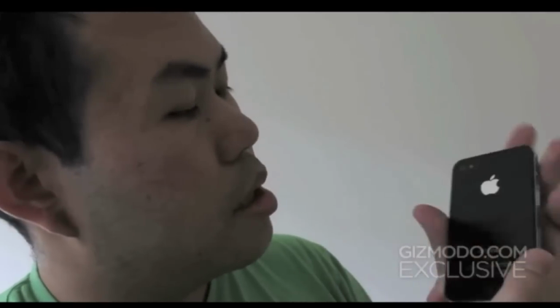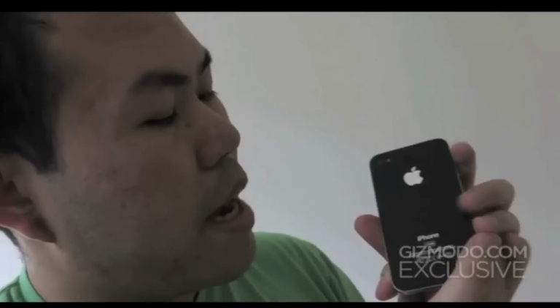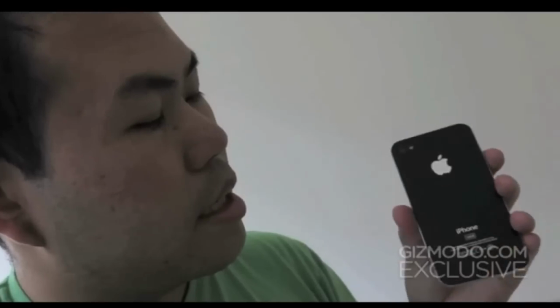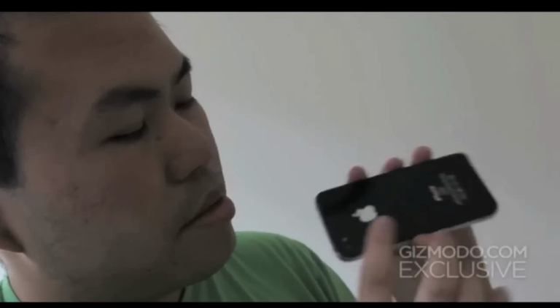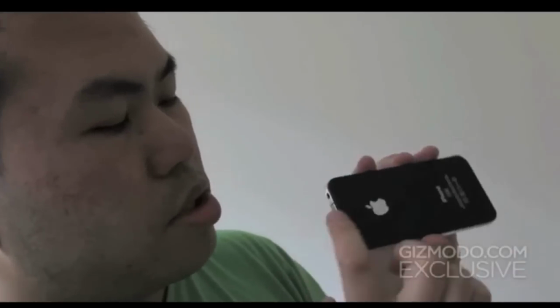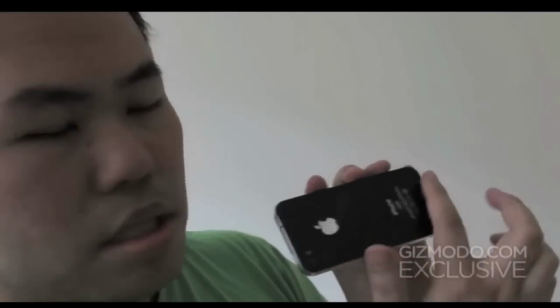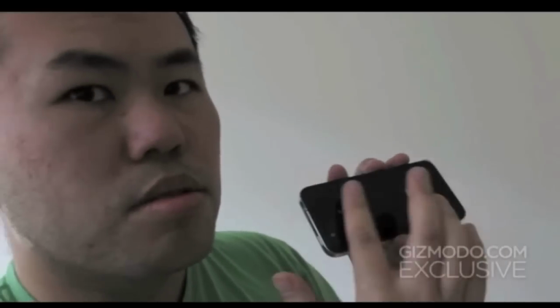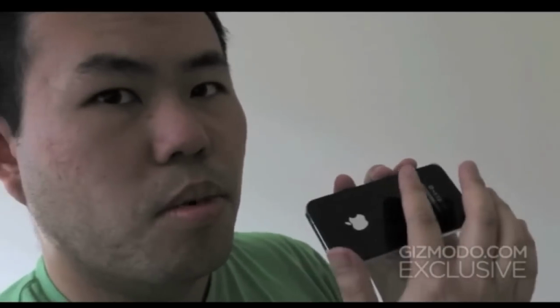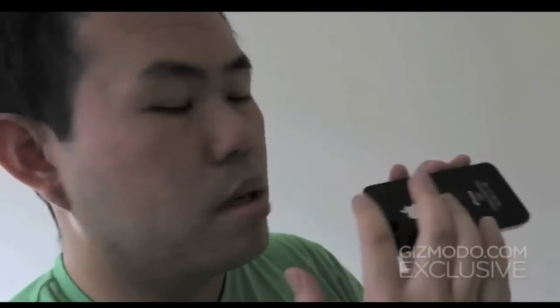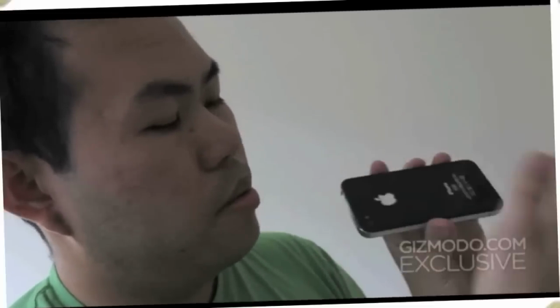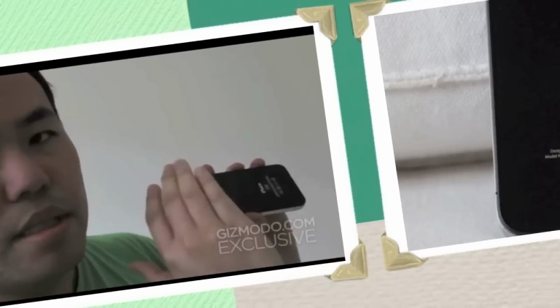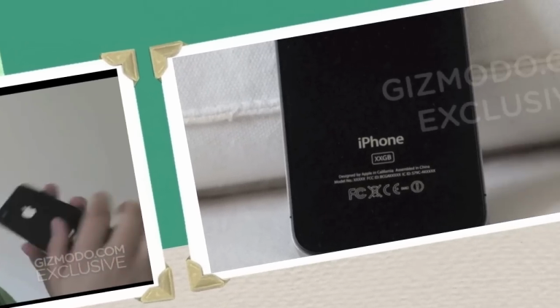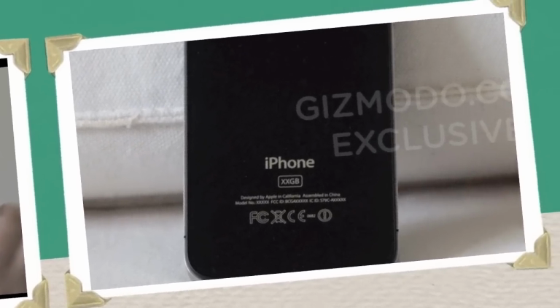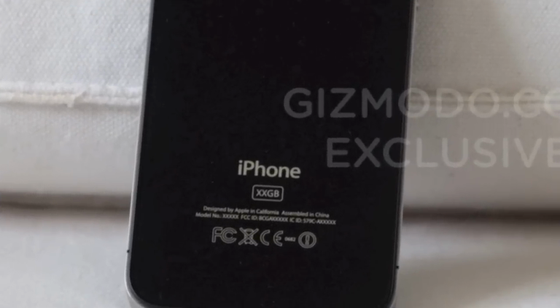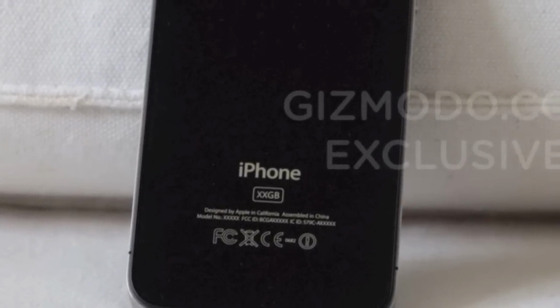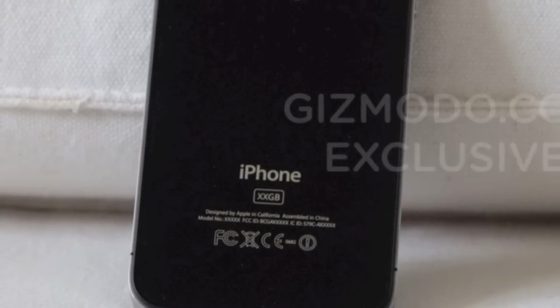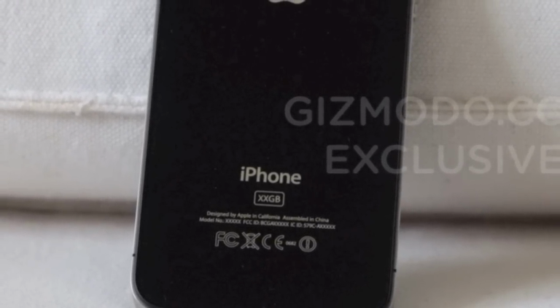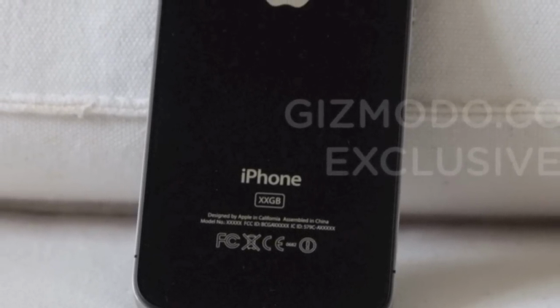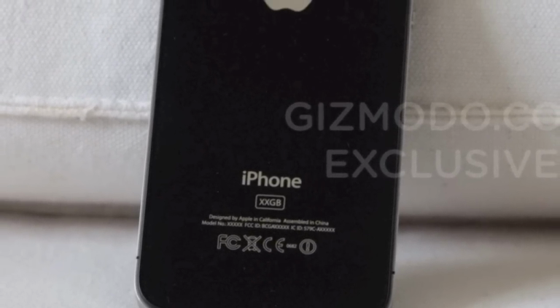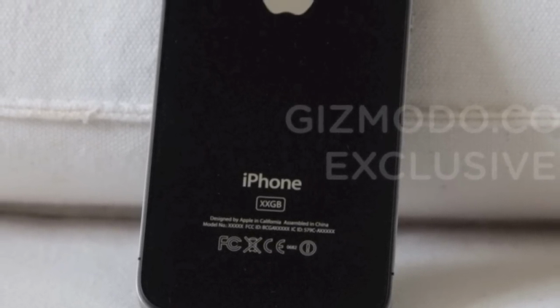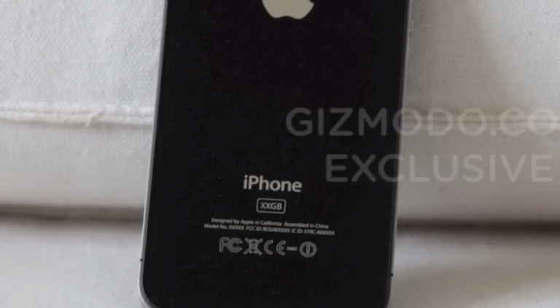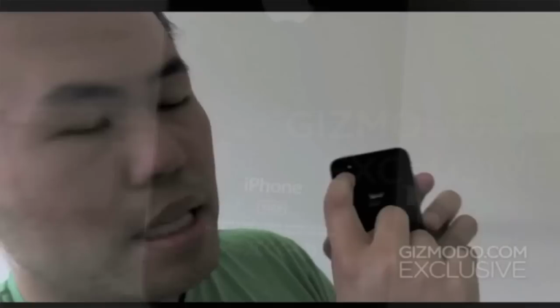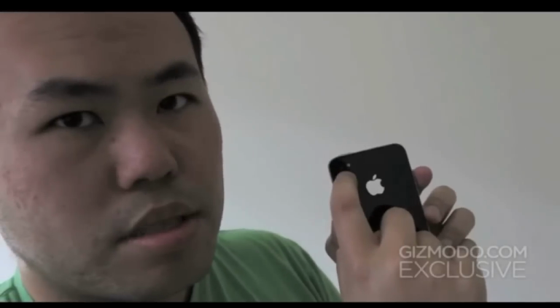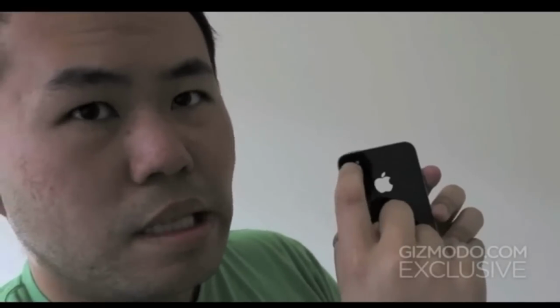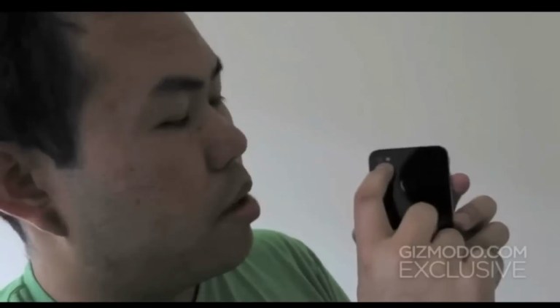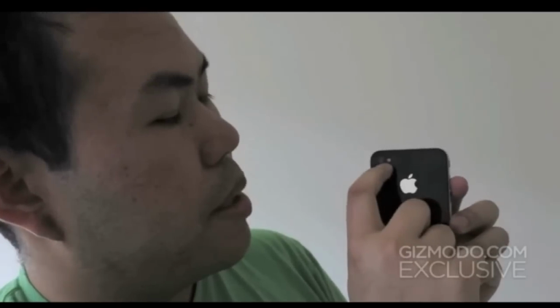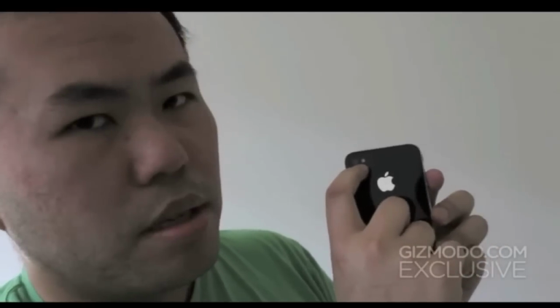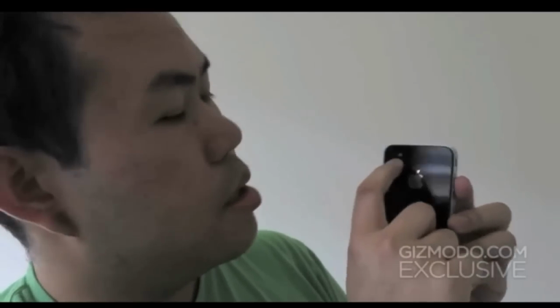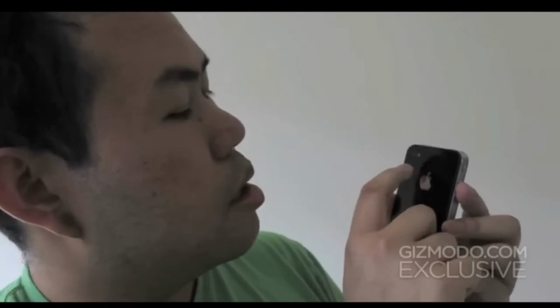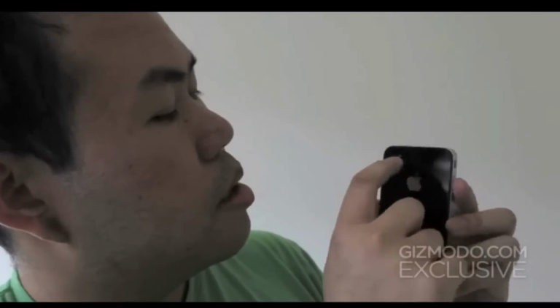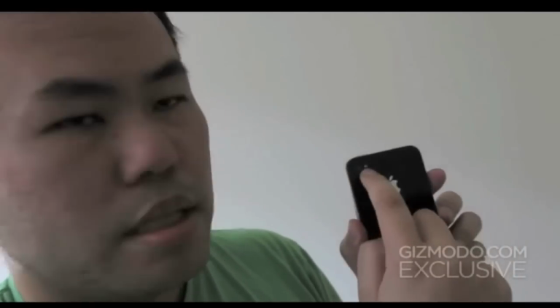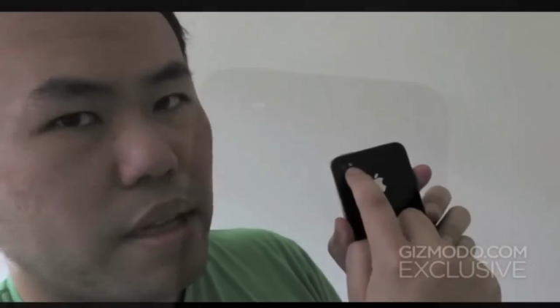The back is flush. There's no more roundedness. The lens here is actually quite a bit bigger than the other one. And there's a flash.